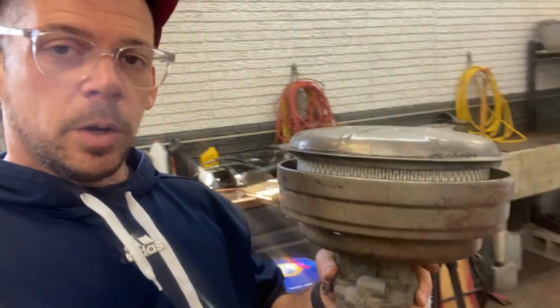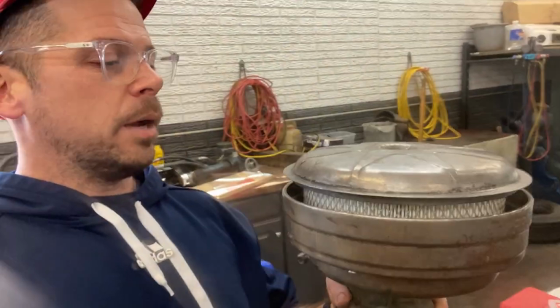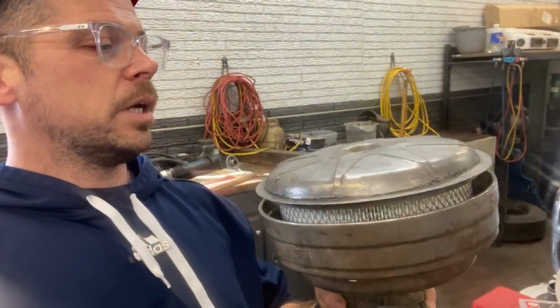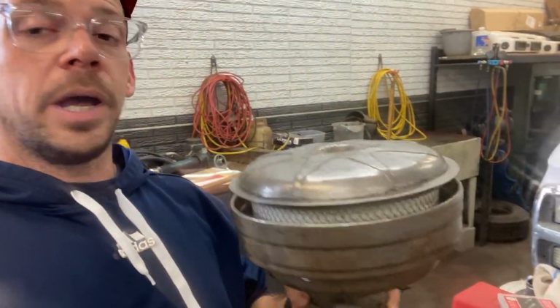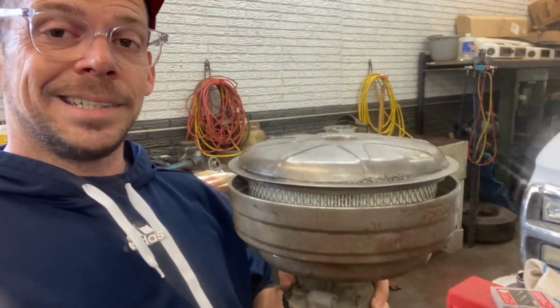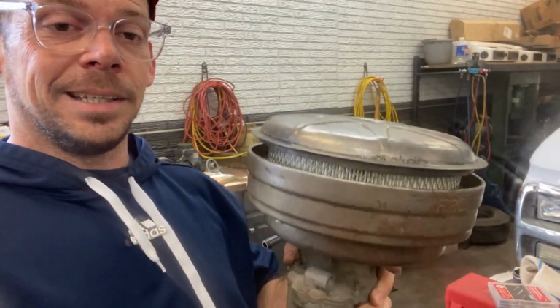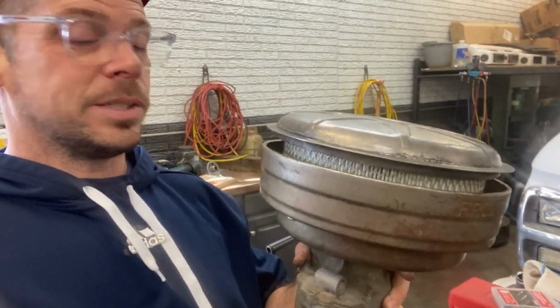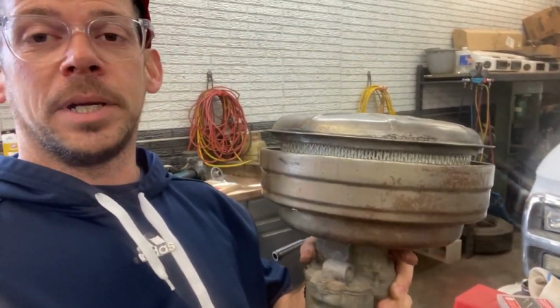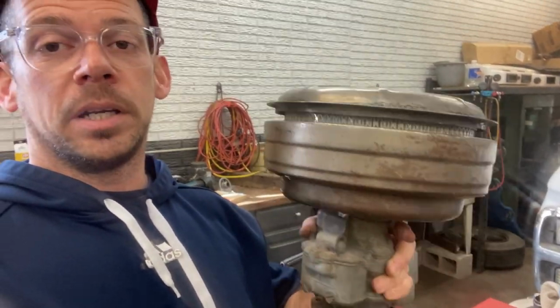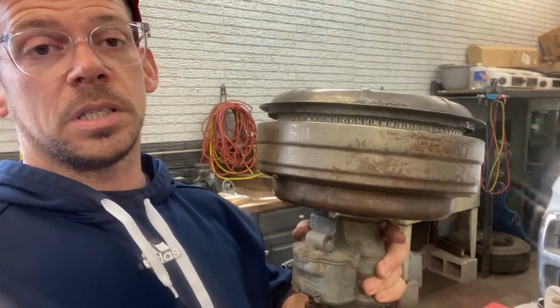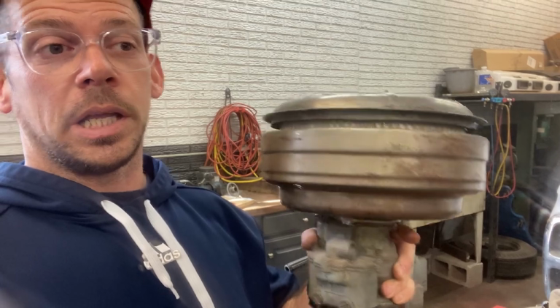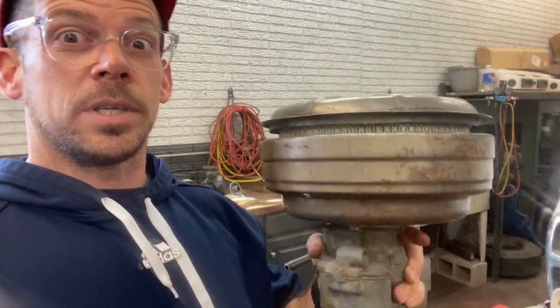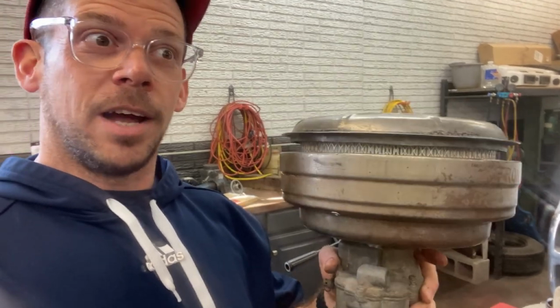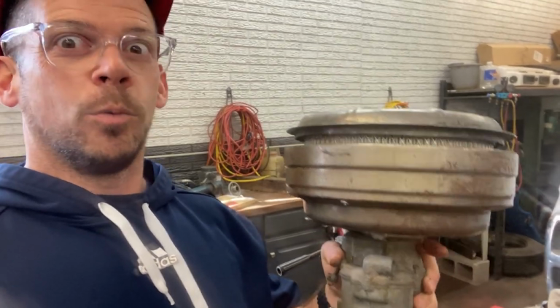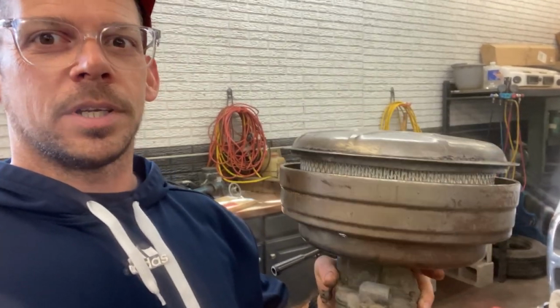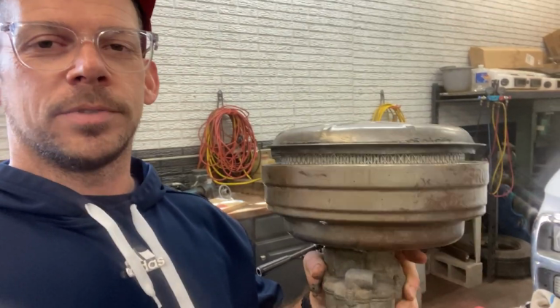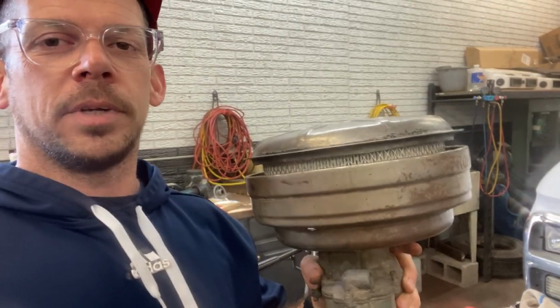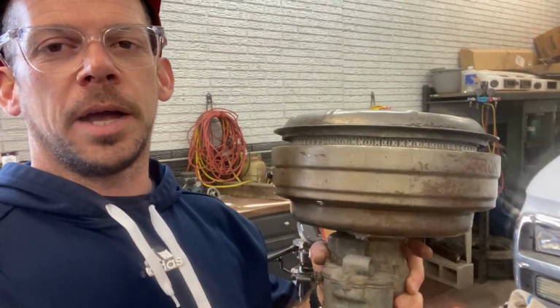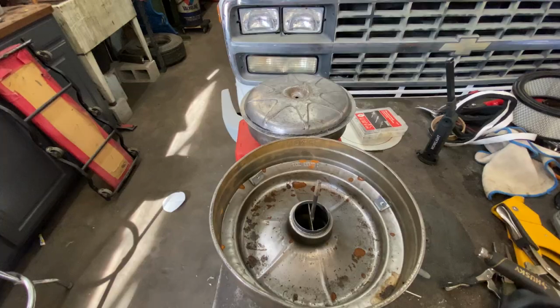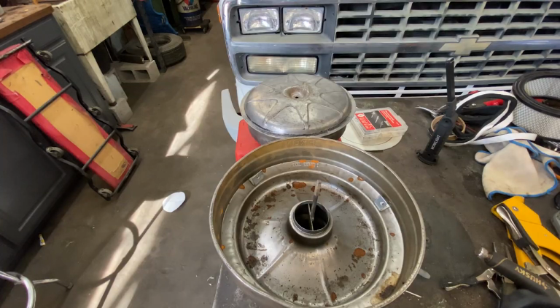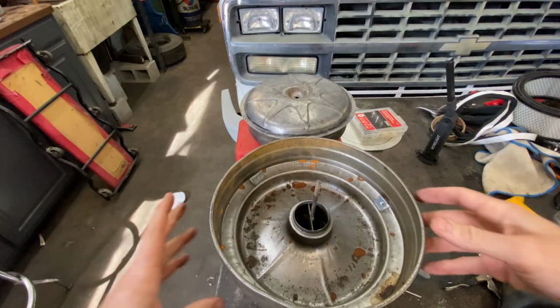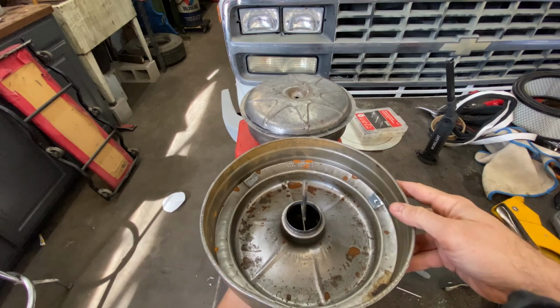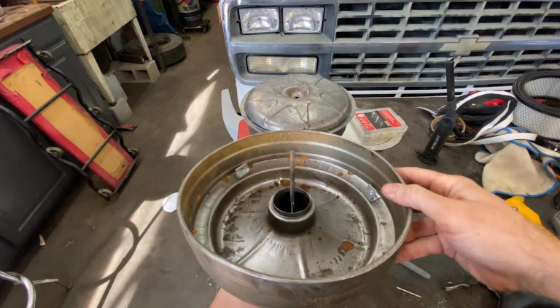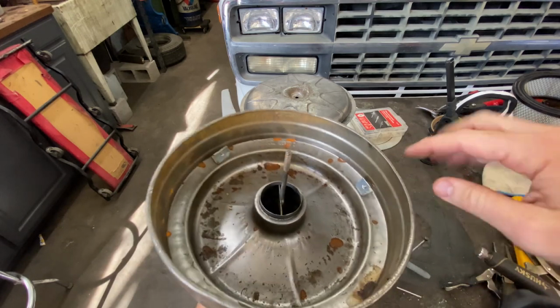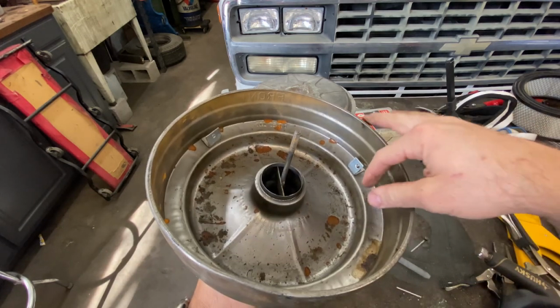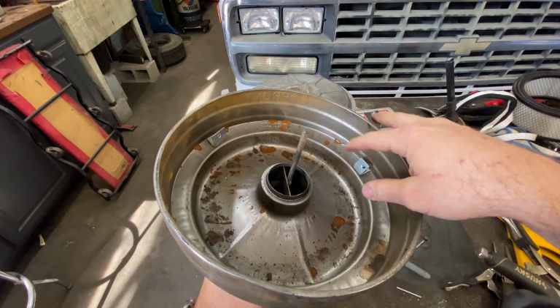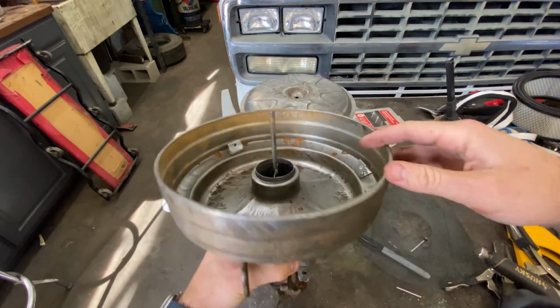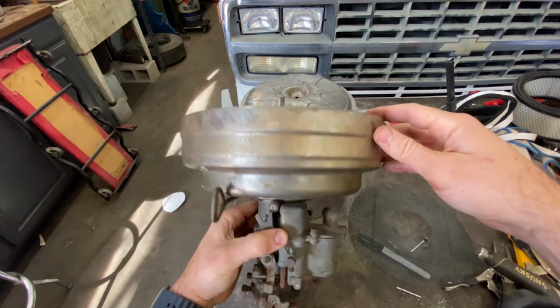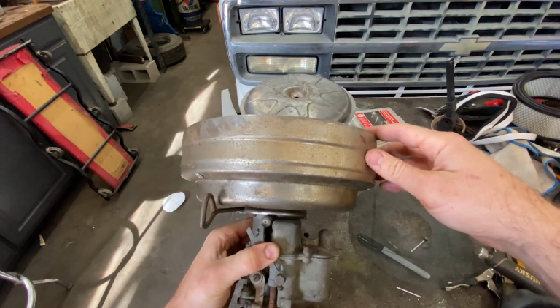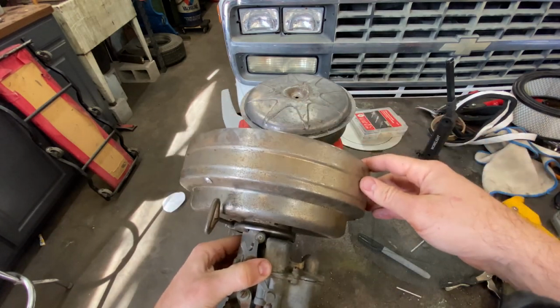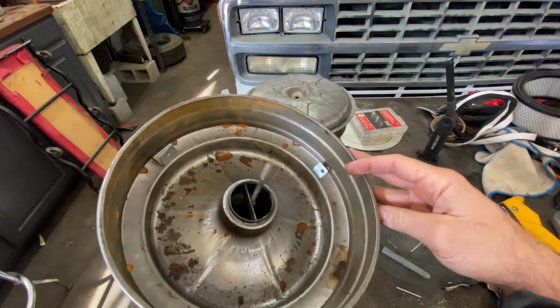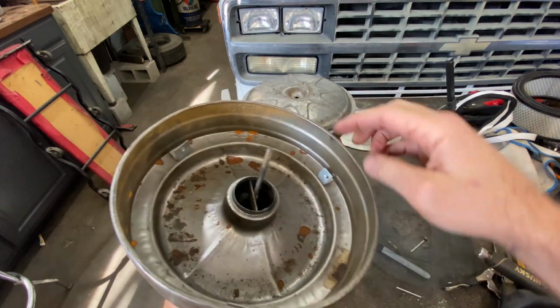It was honestly pretty easy once I figured out what I was going to do. Here is the original setup — just ignore the little tabs in here for now. This is the base and how it would be, and that's where the oil went, clamped onto the carburetor.